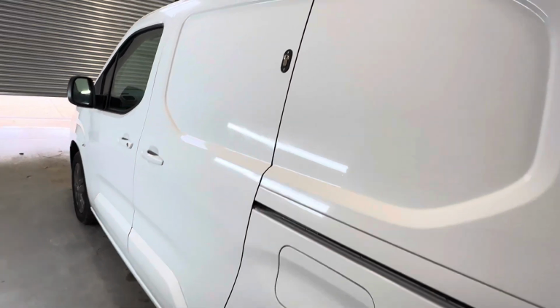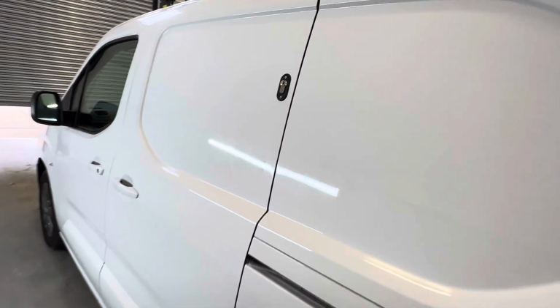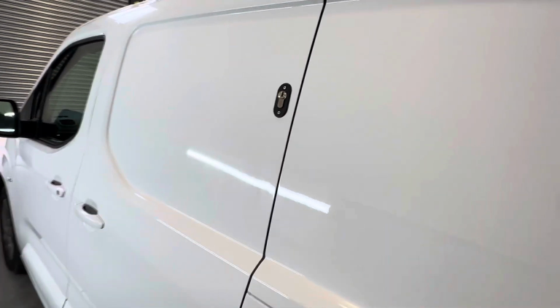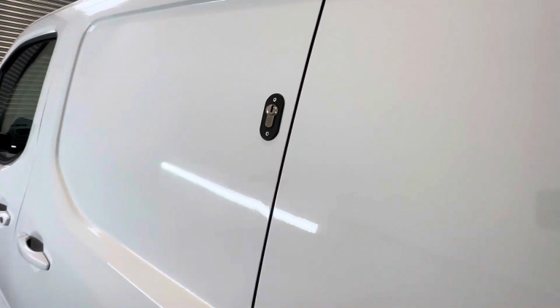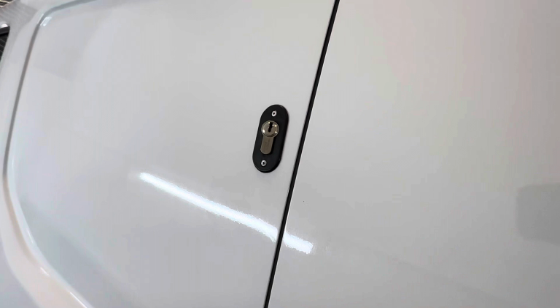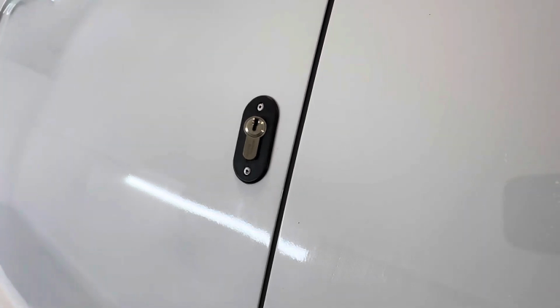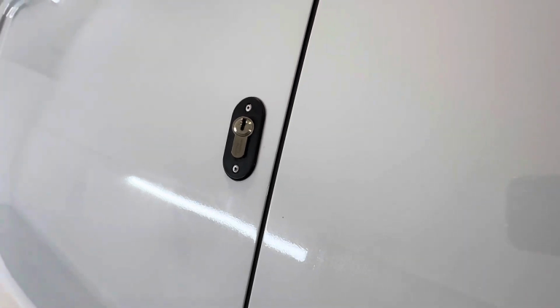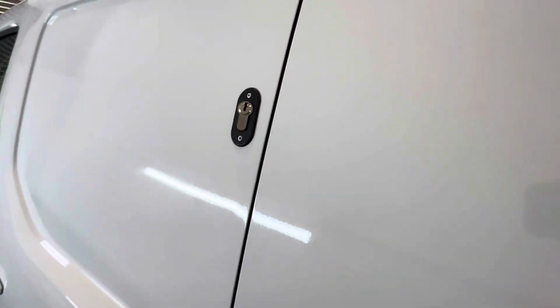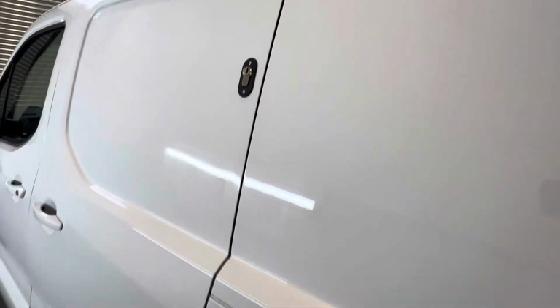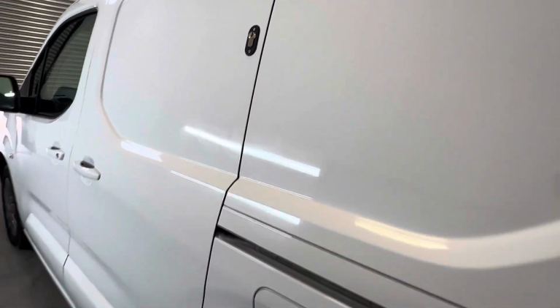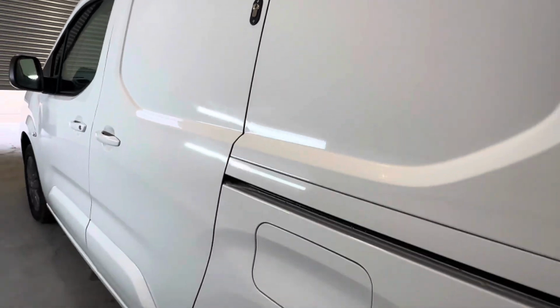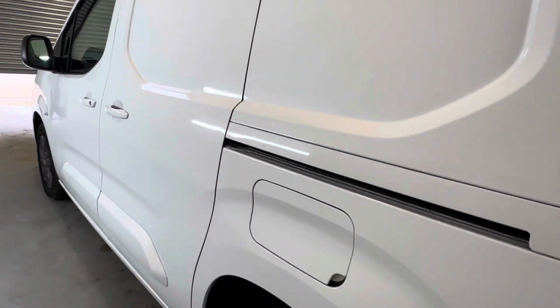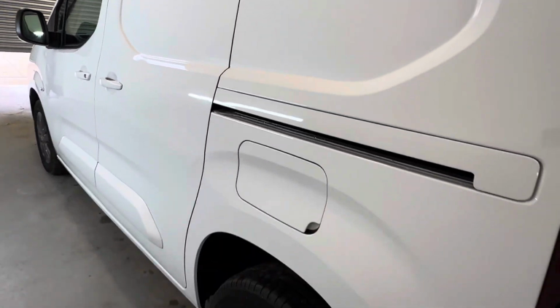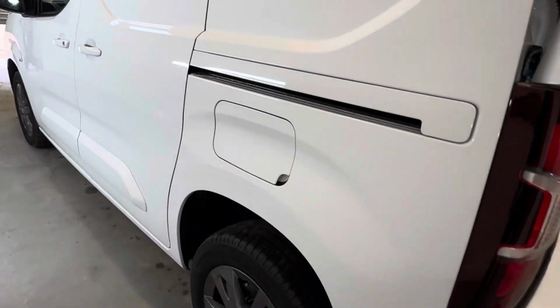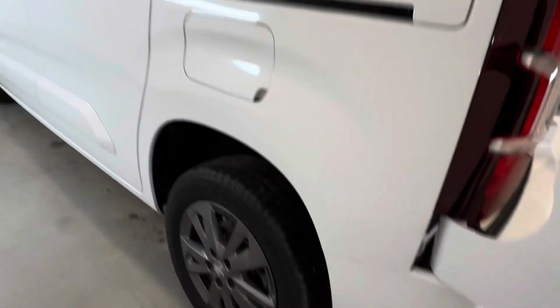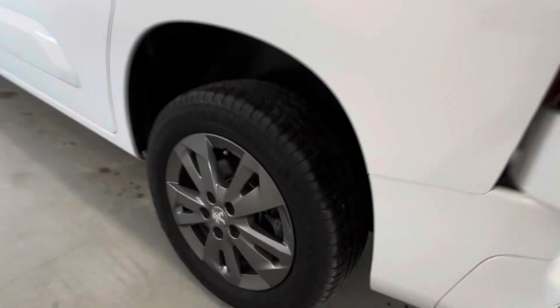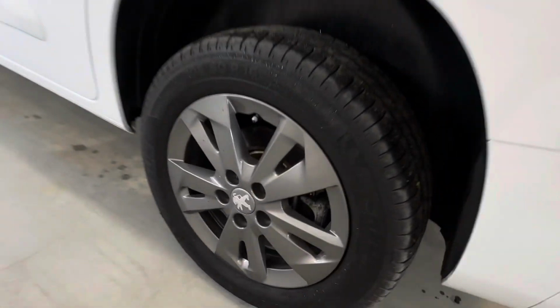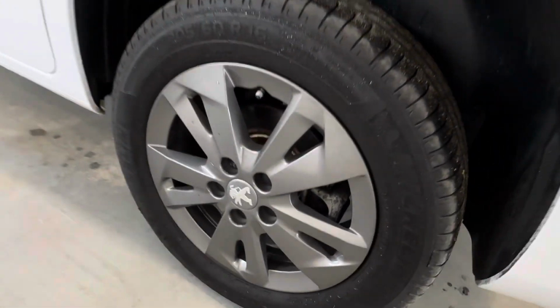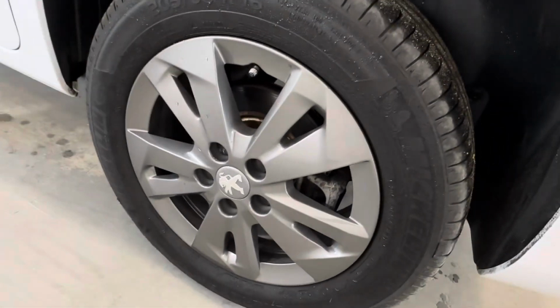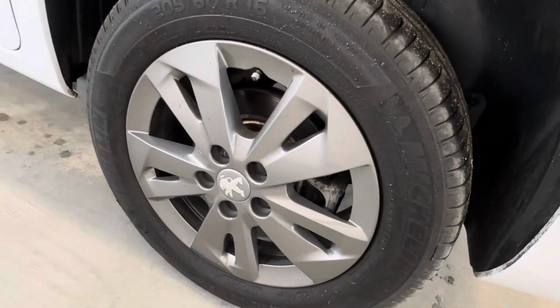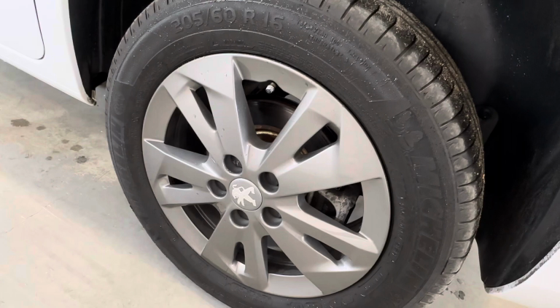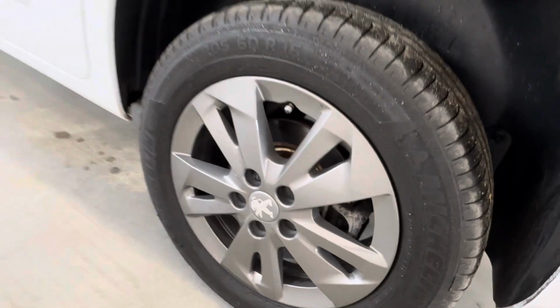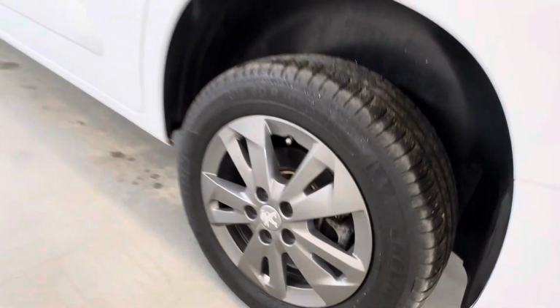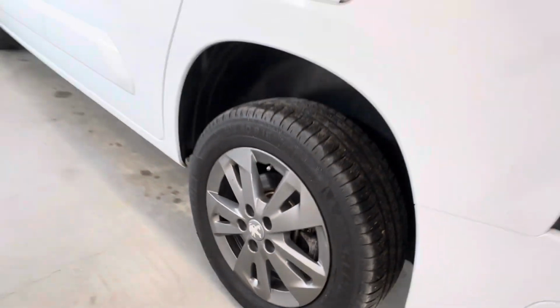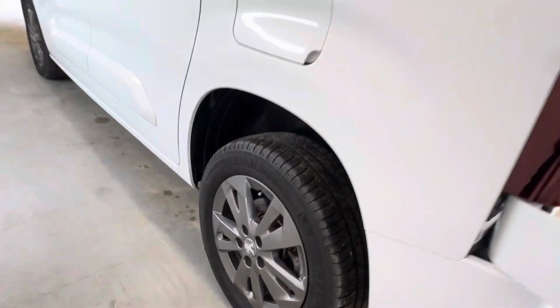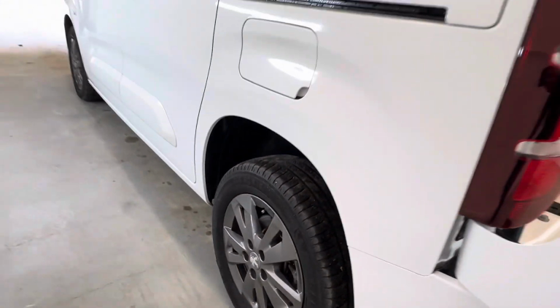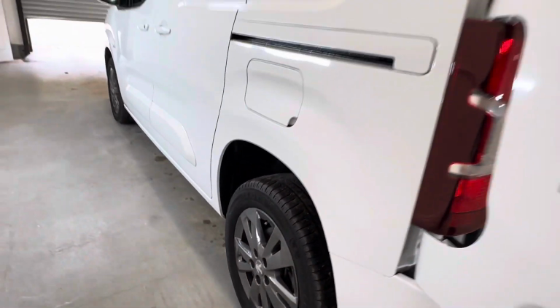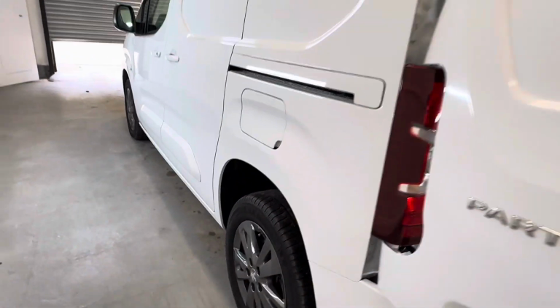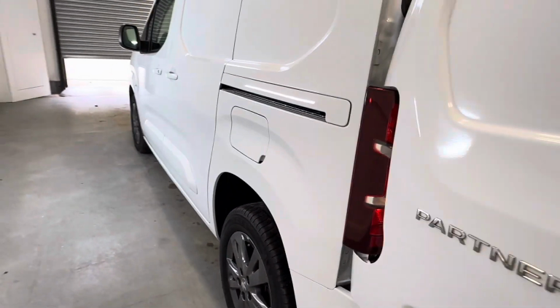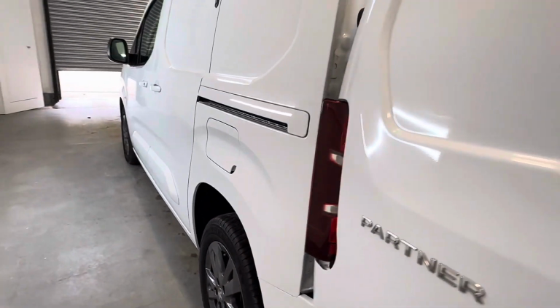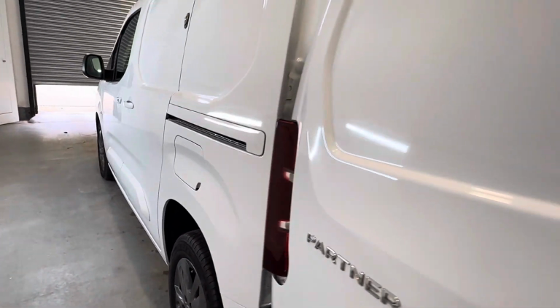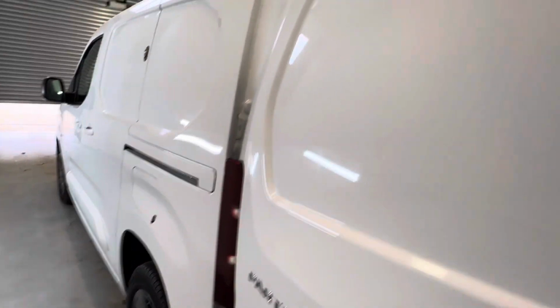Deadlocks with all the keys supplied. The Asphalt model comes with the alloy wheels. Tyres have only covered 10,000 miles.